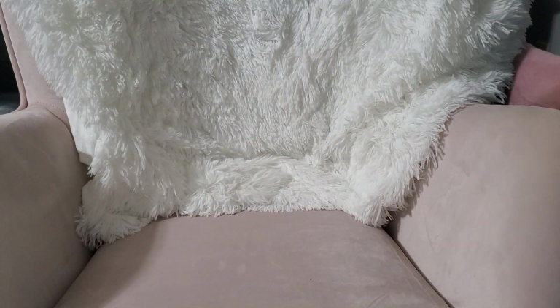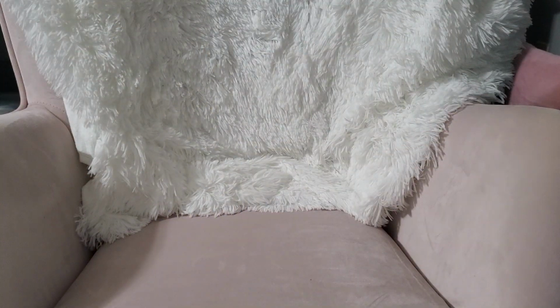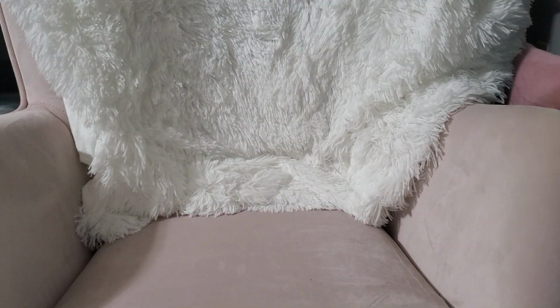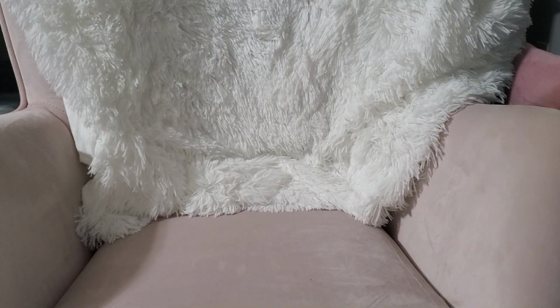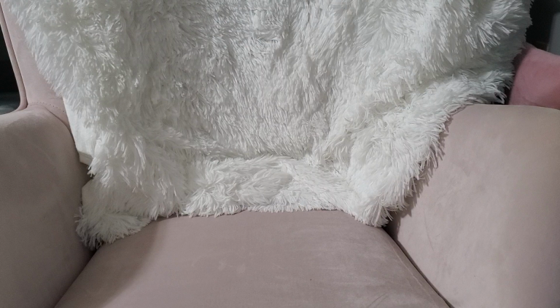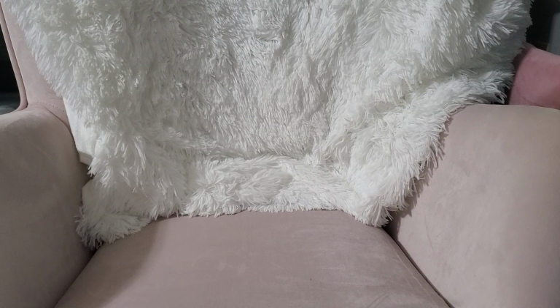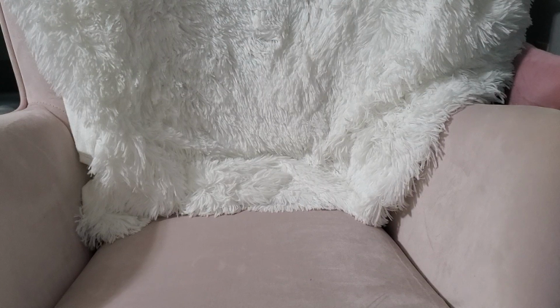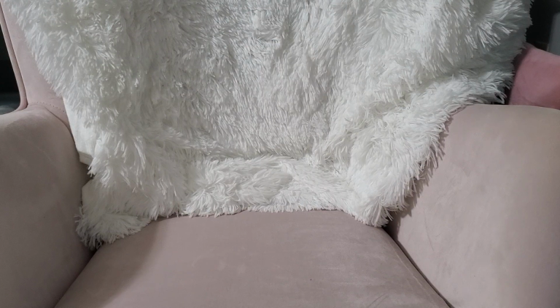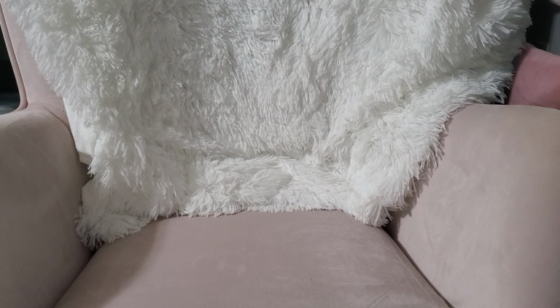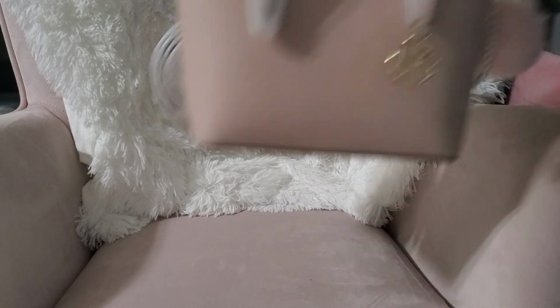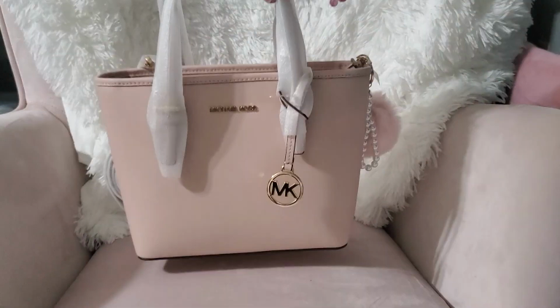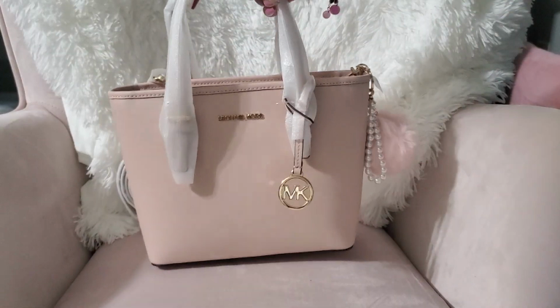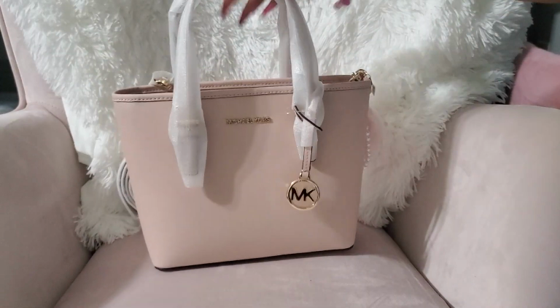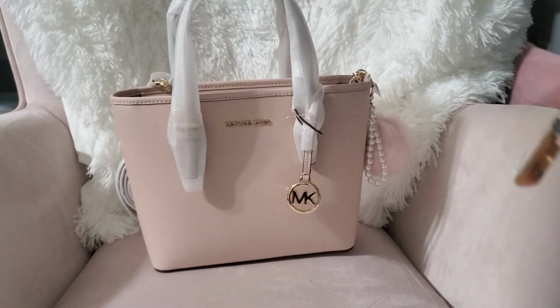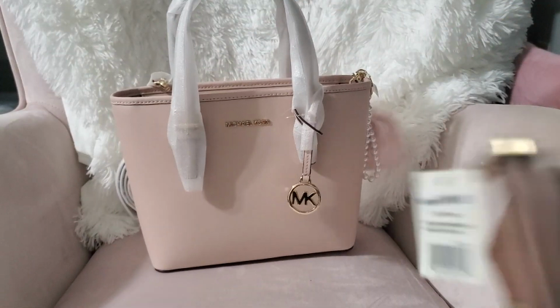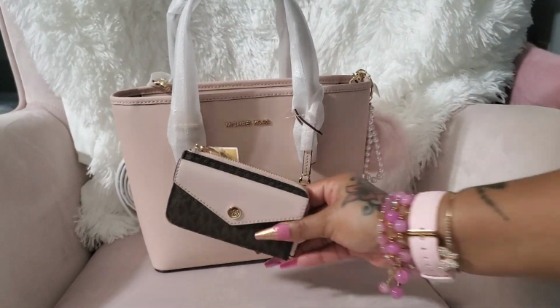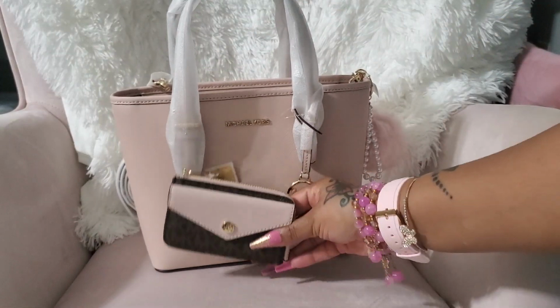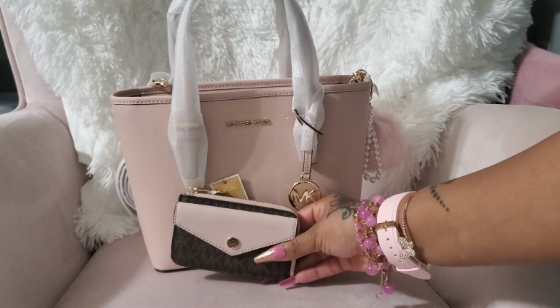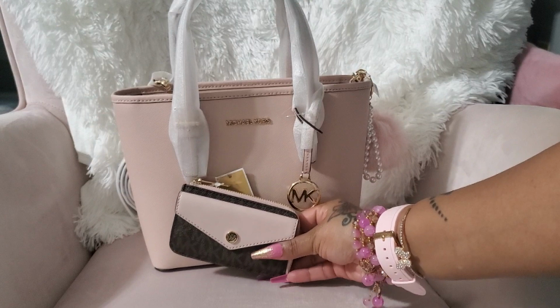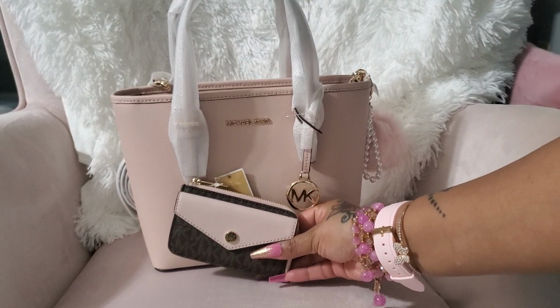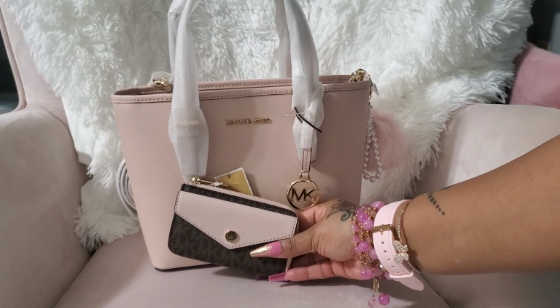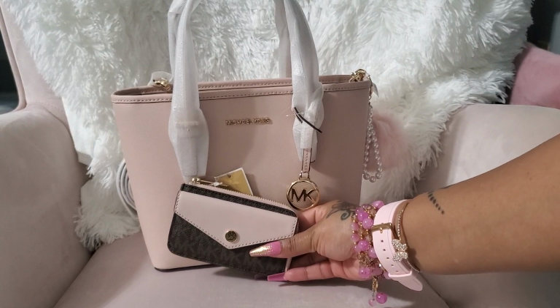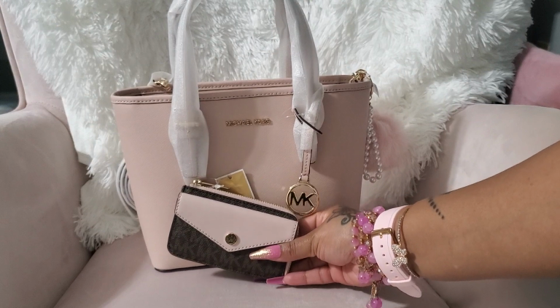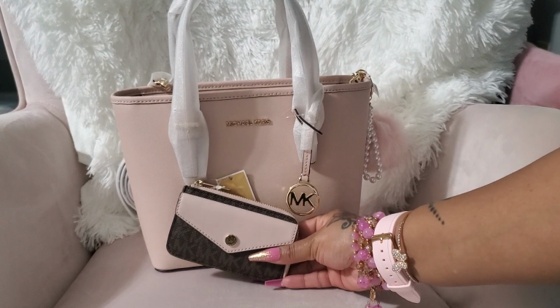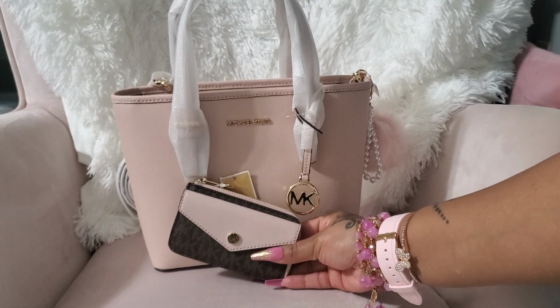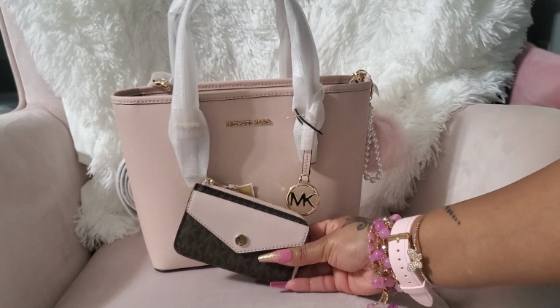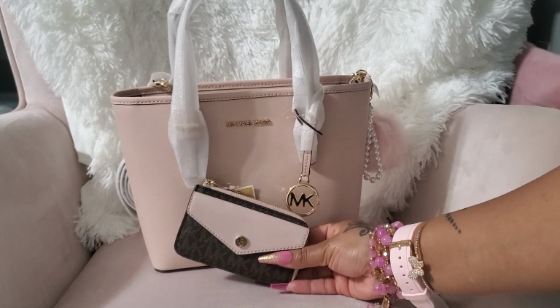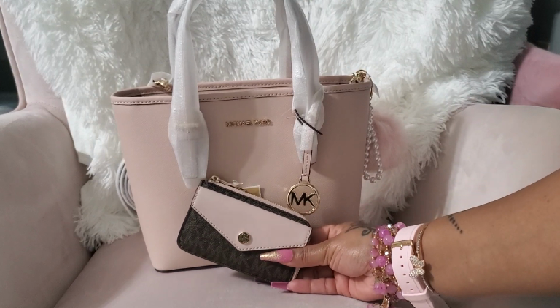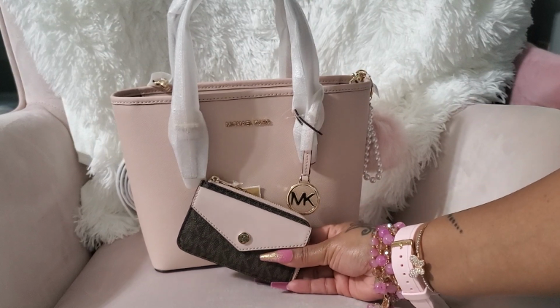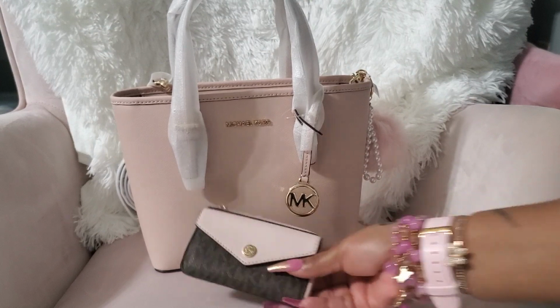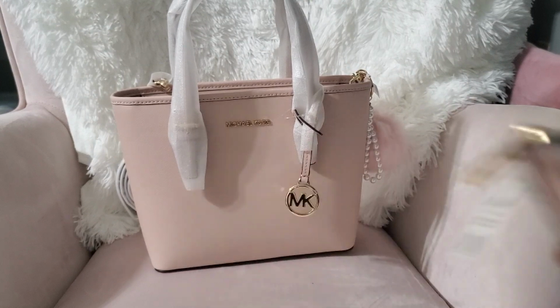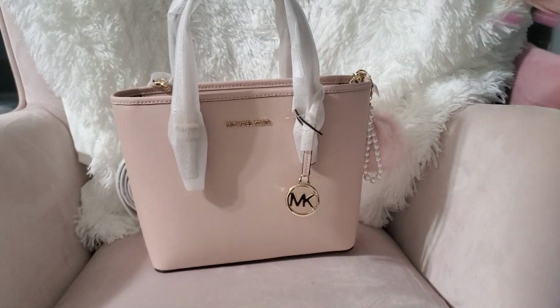With this Michael Kors bag, I'm going to do pink and brown. You know I love pink and brown together, so I'm probably going to do that with this one.